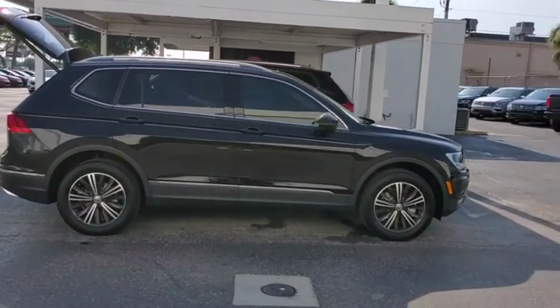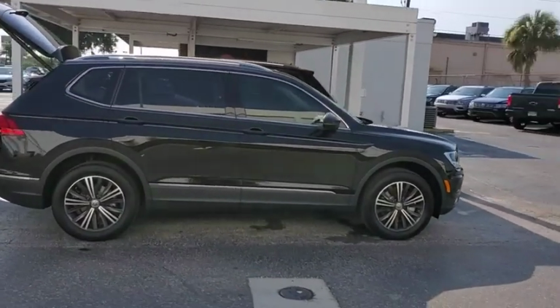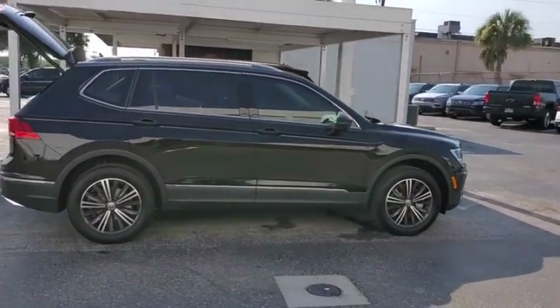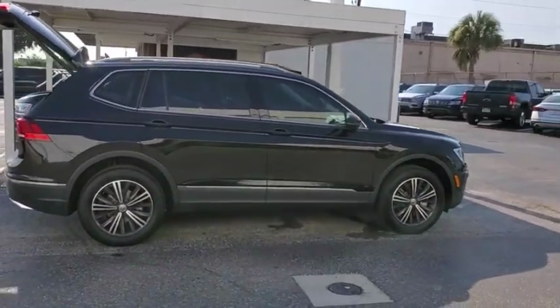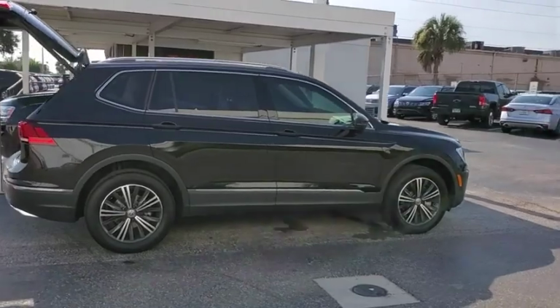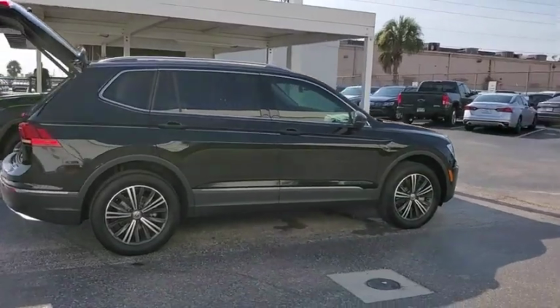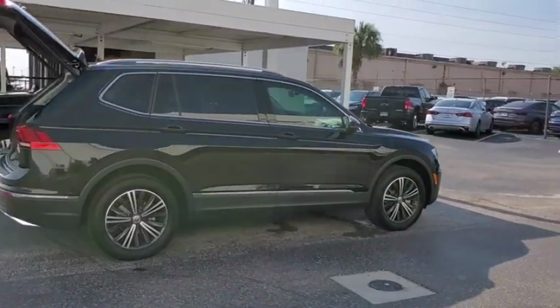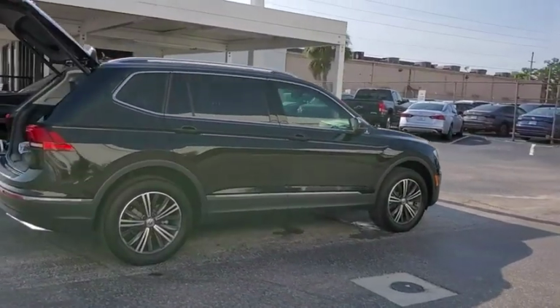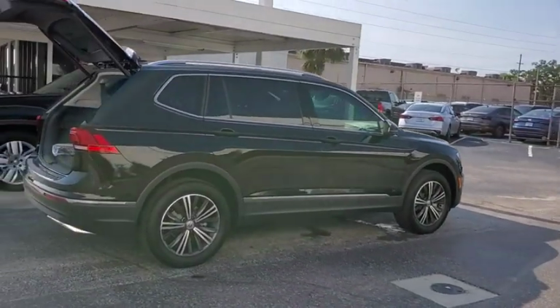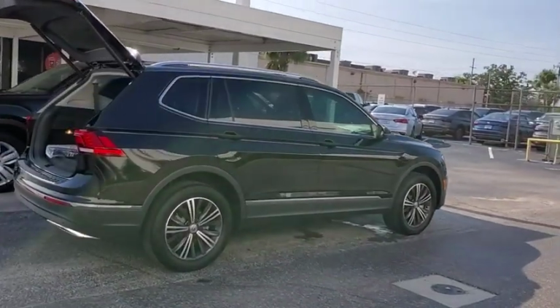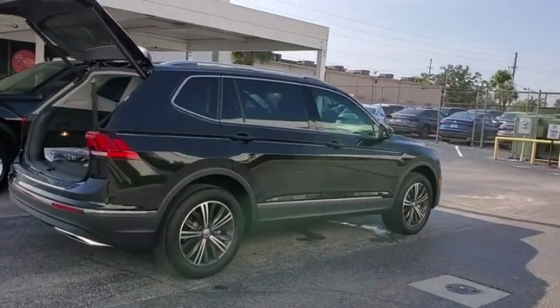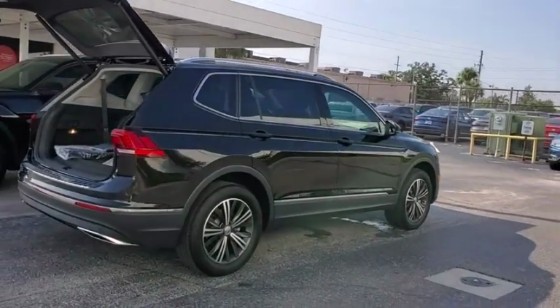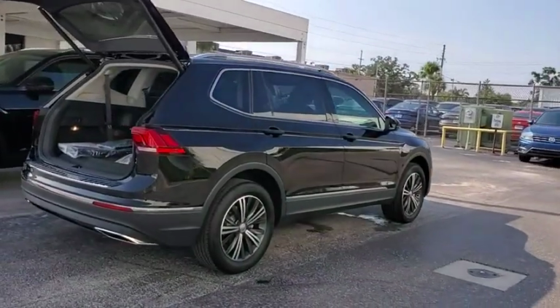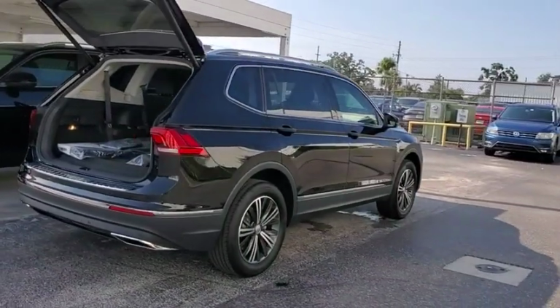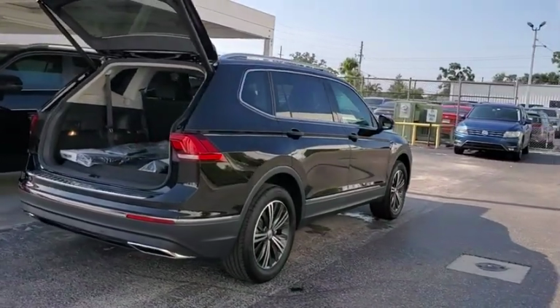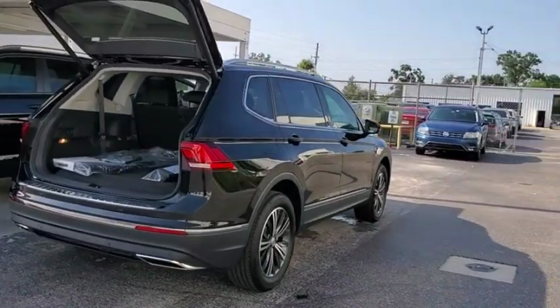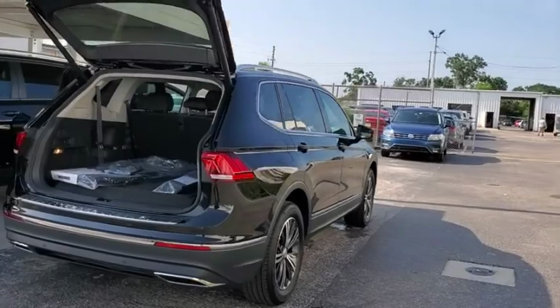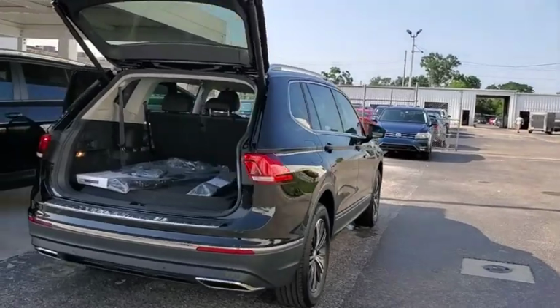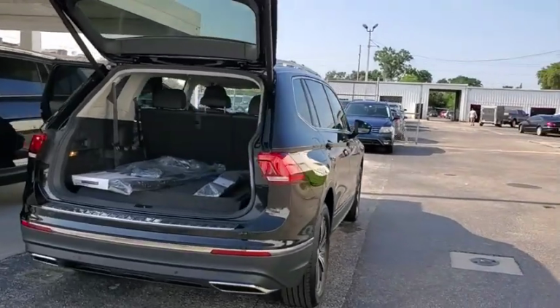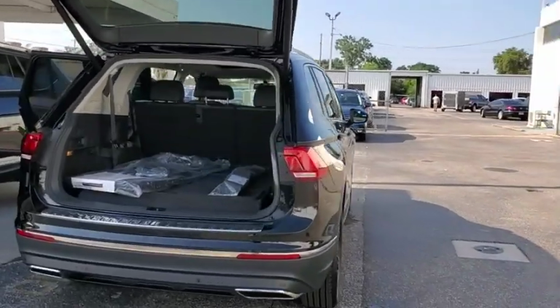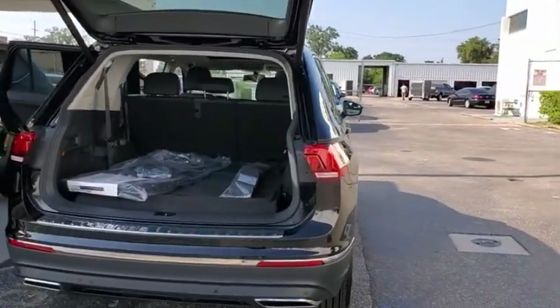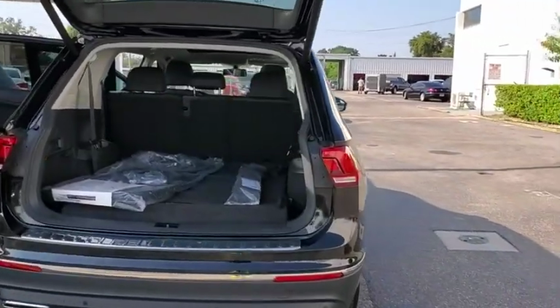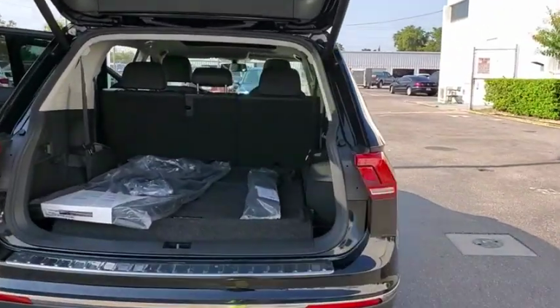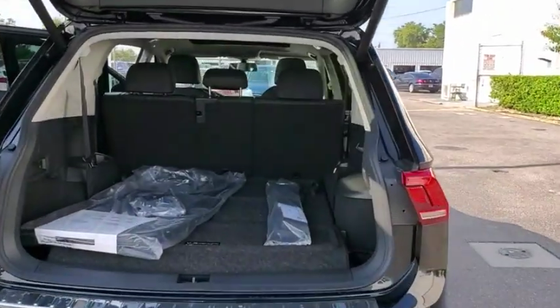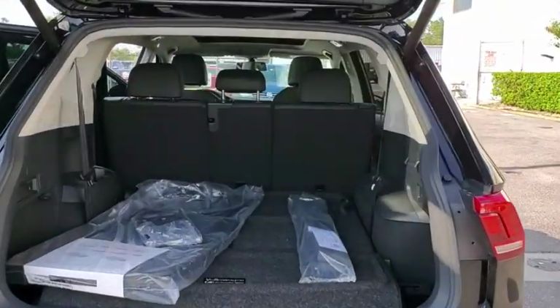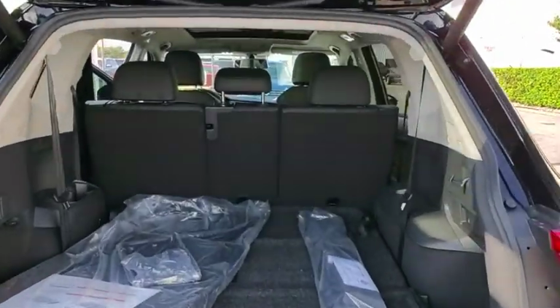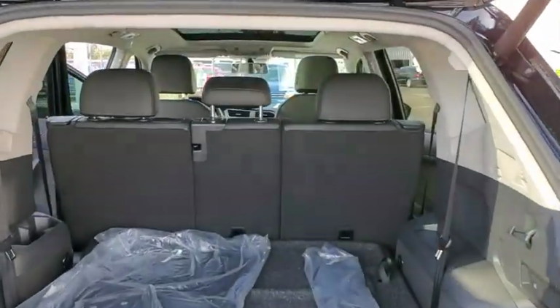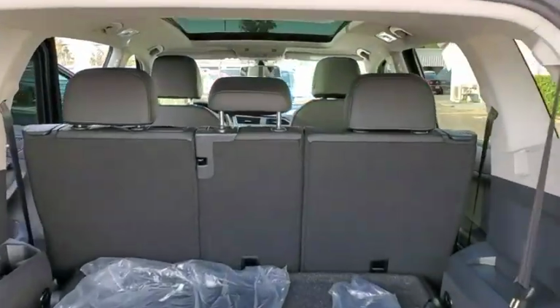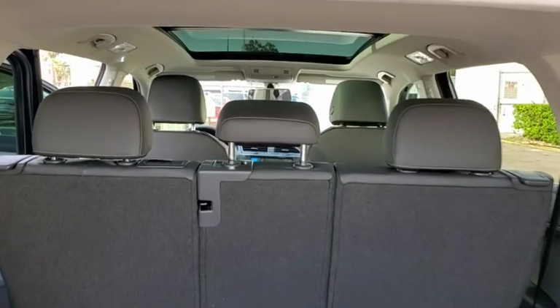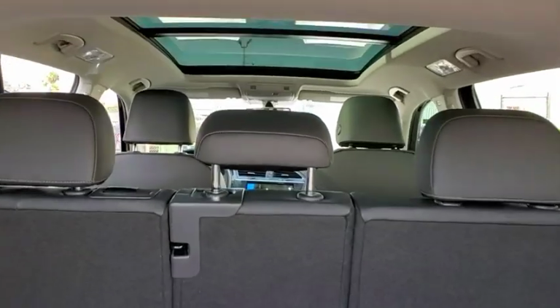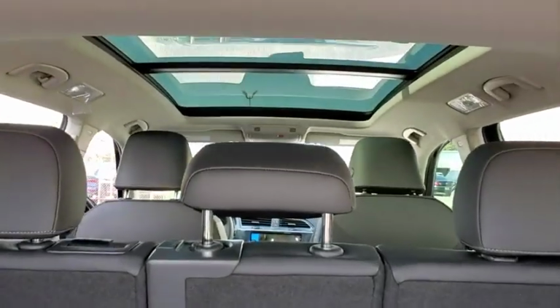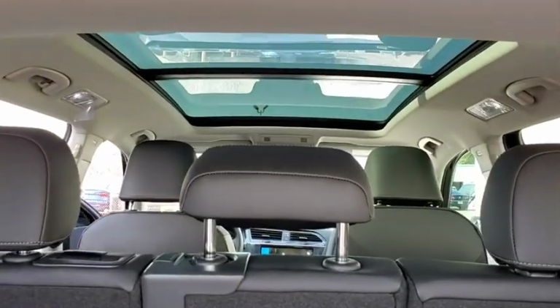Here are some of this vehicle's great options: backup camera, anti-lock braking system, power liftgate, navigation system, keyless entry, remote engine start, traction control, stability control, and steering wheel audio controls.